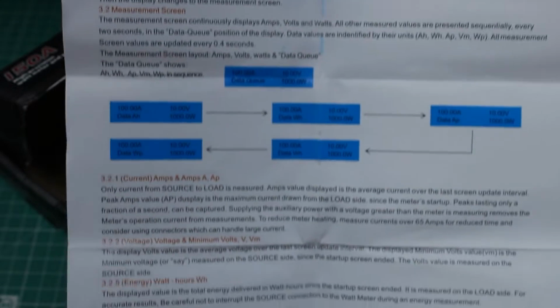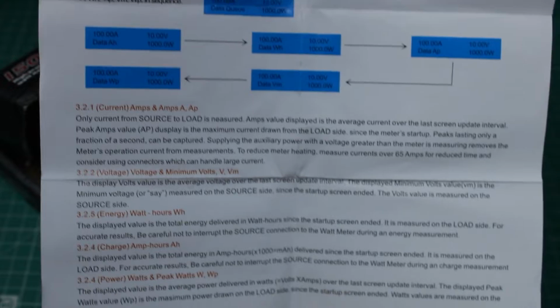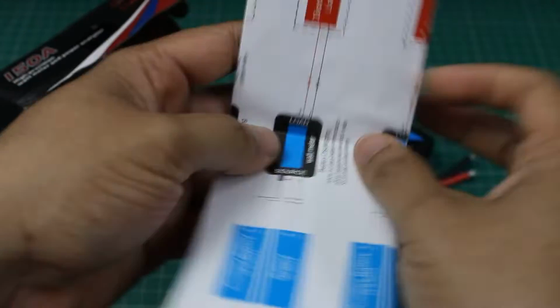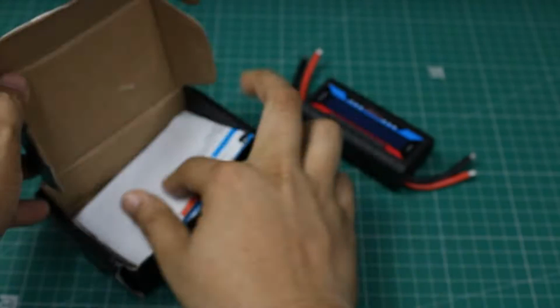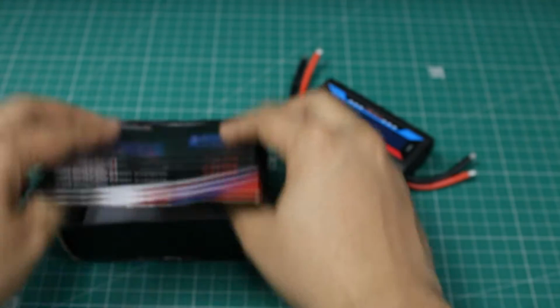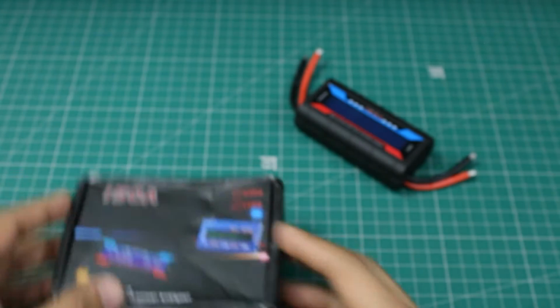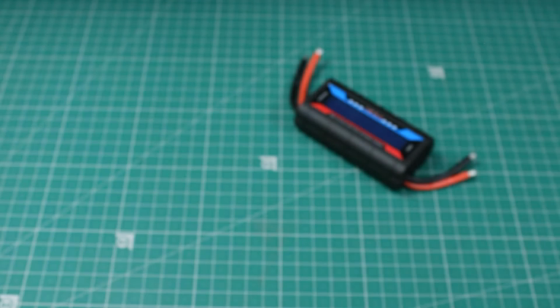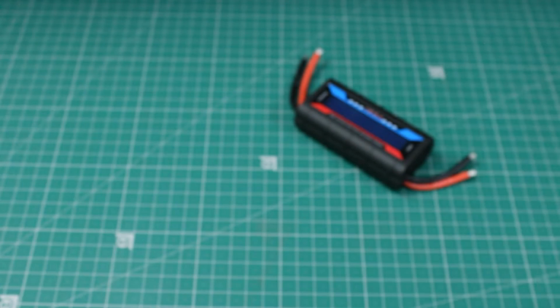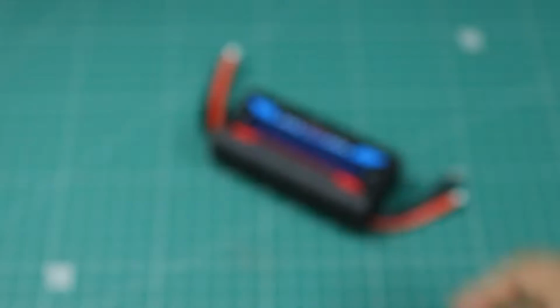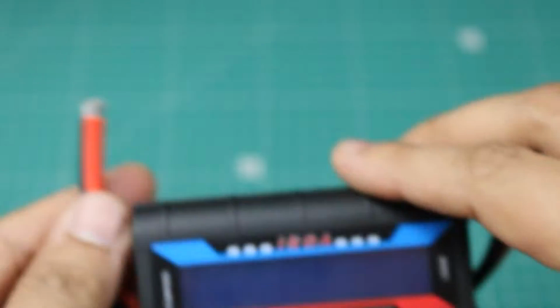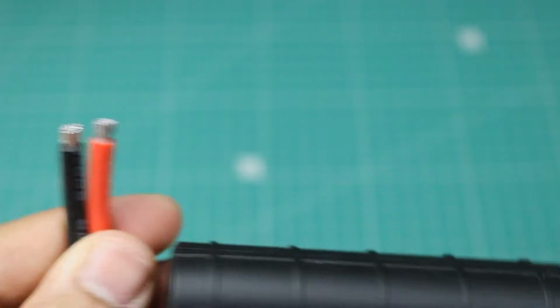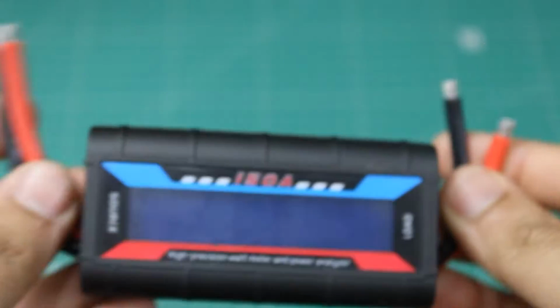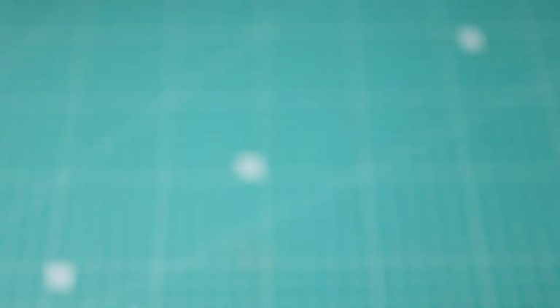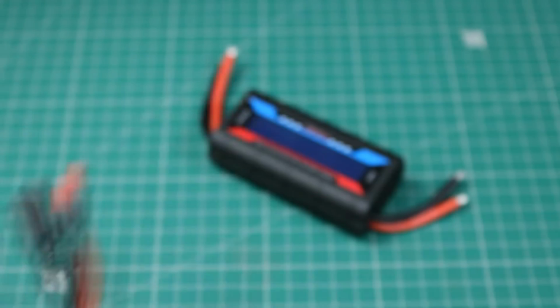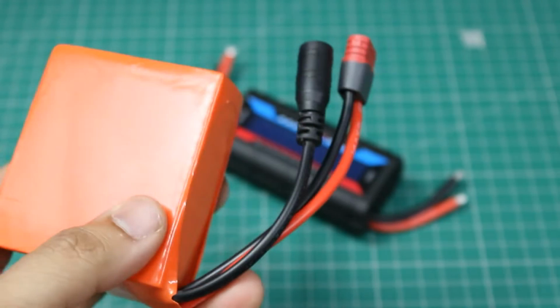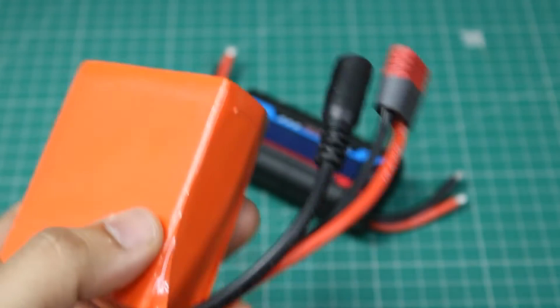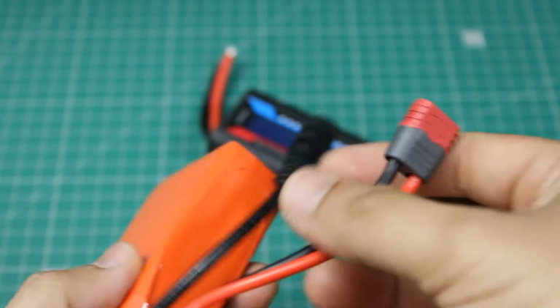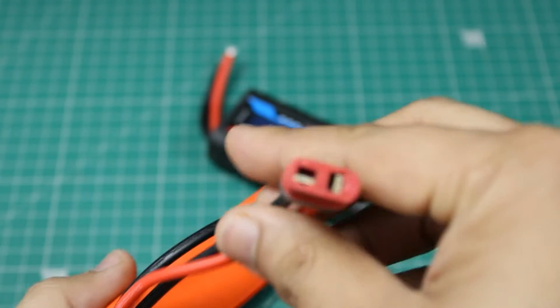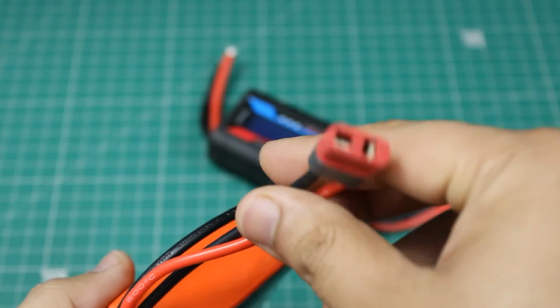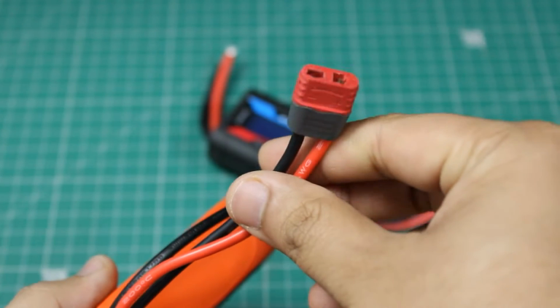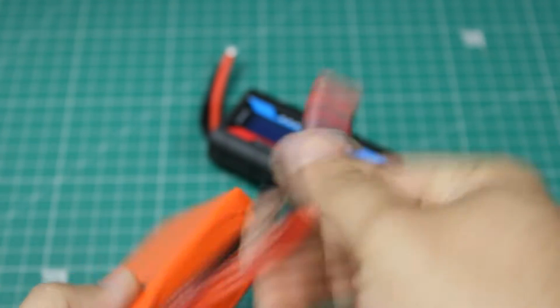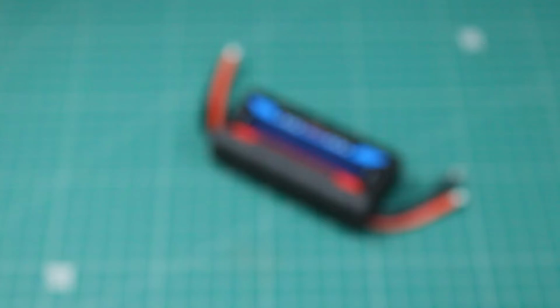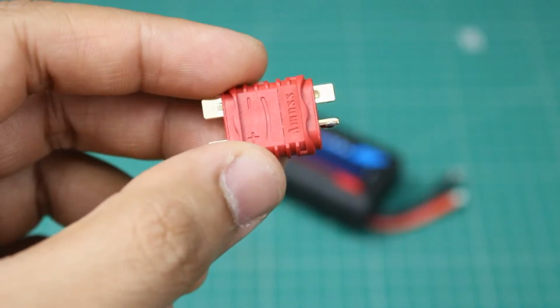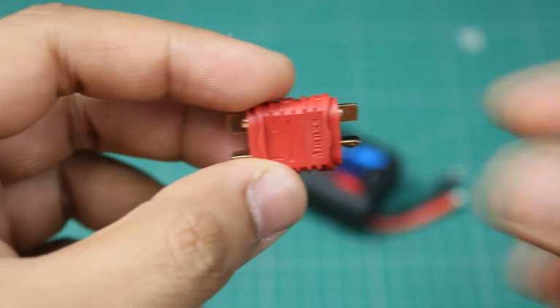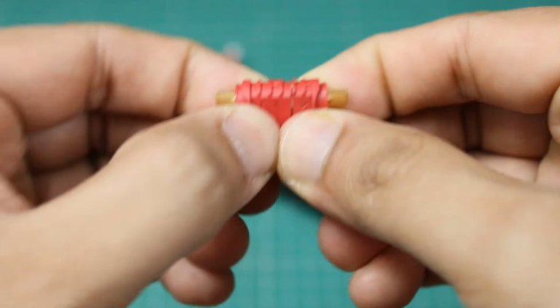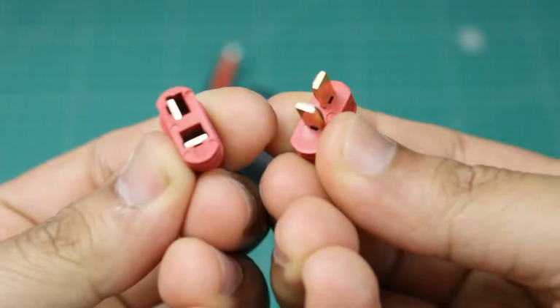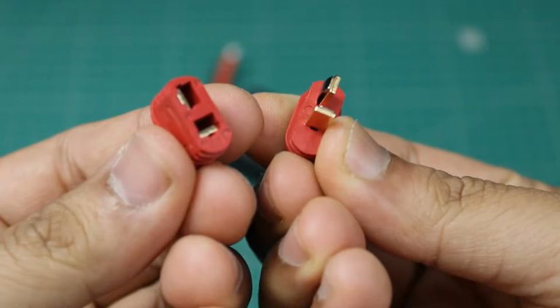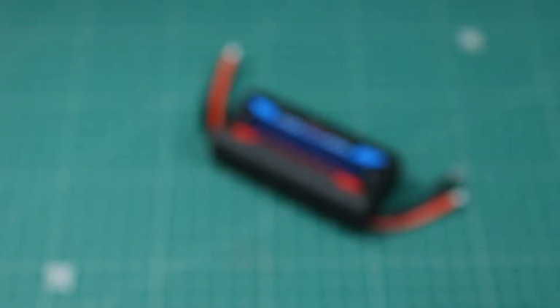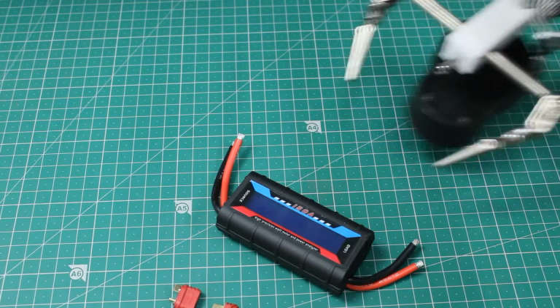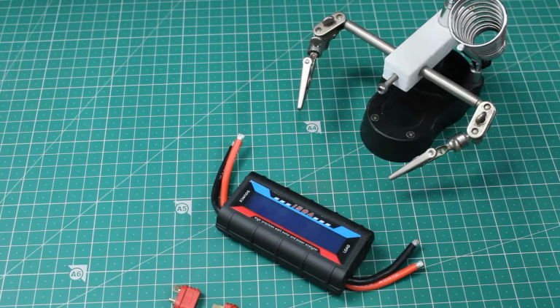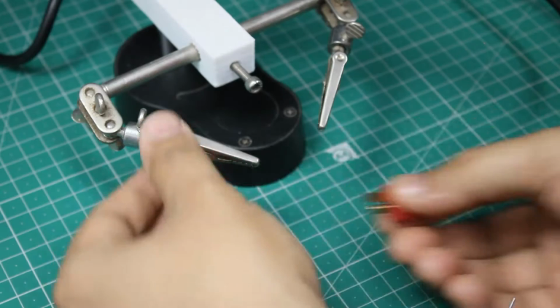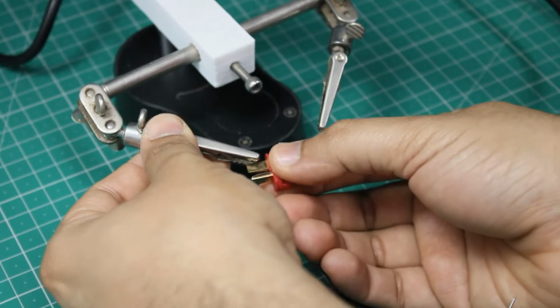It has four wires. Simply connect the source wires to a battery and the load wires to the load which you want to measure. I soldered these D-plug connectors to it for easy connection with the battery and the load.